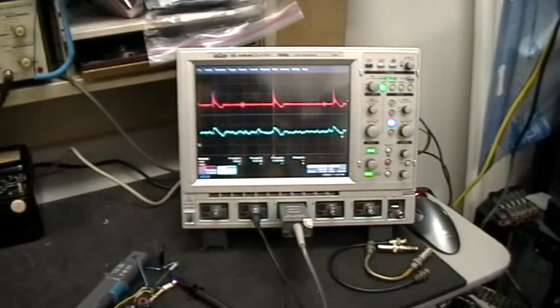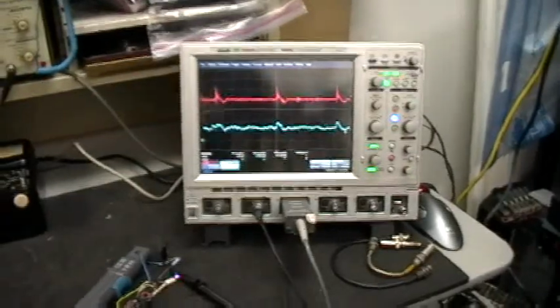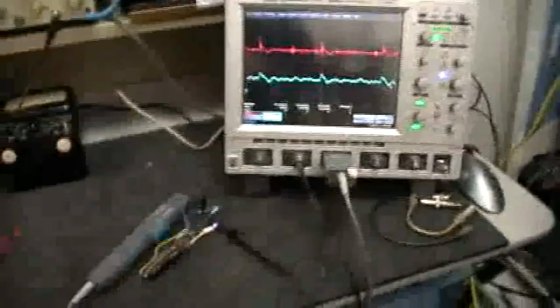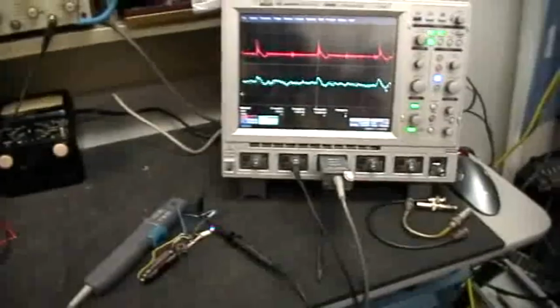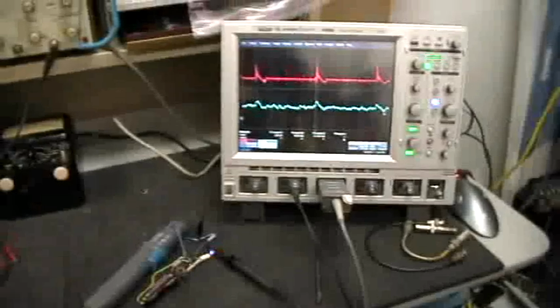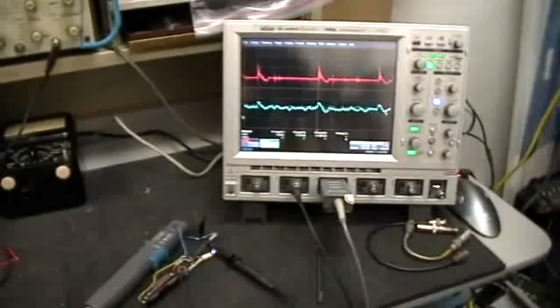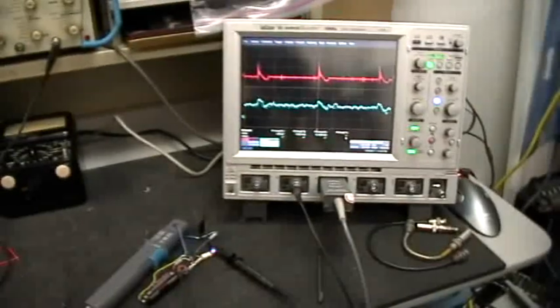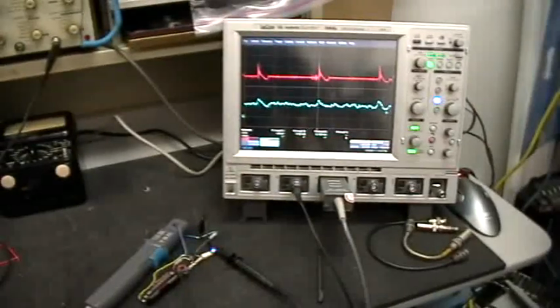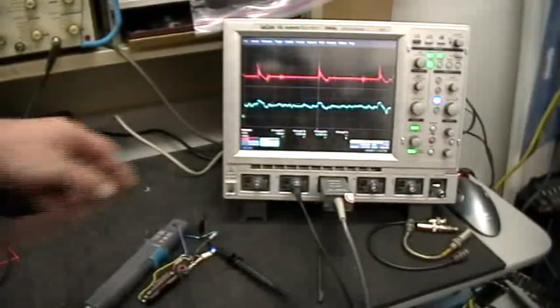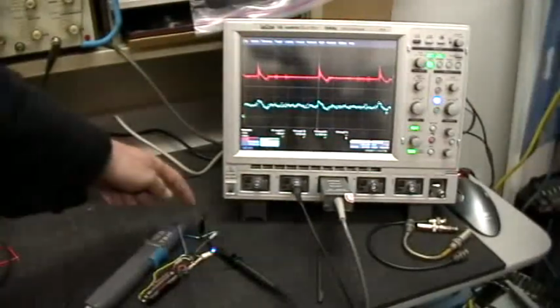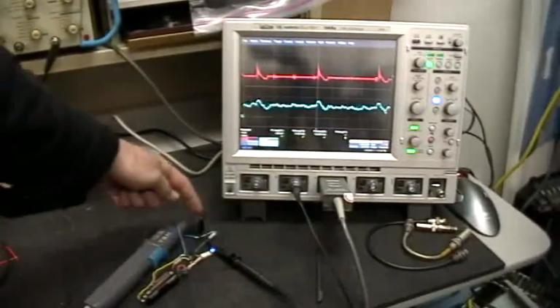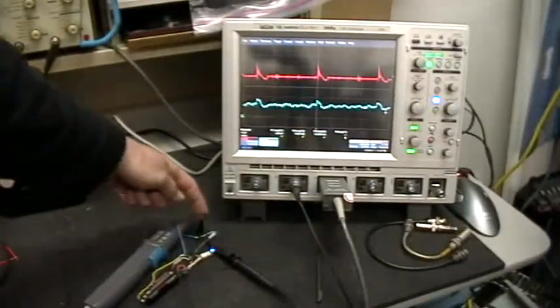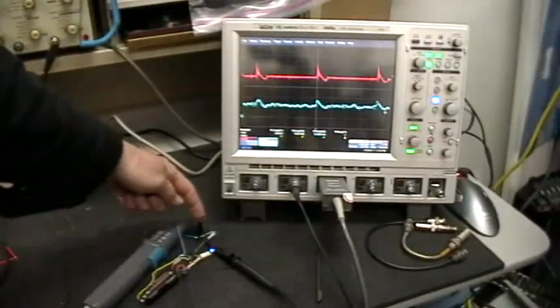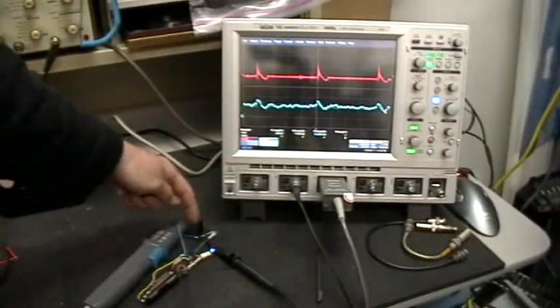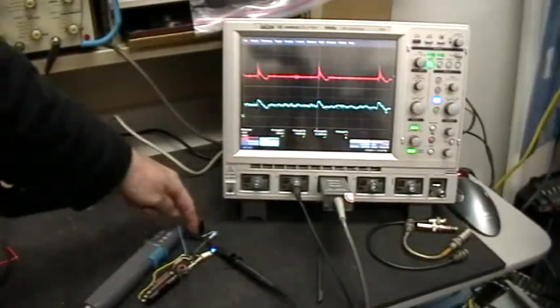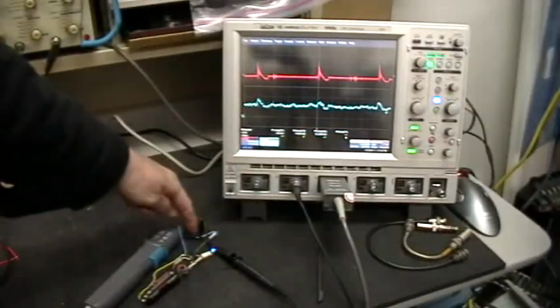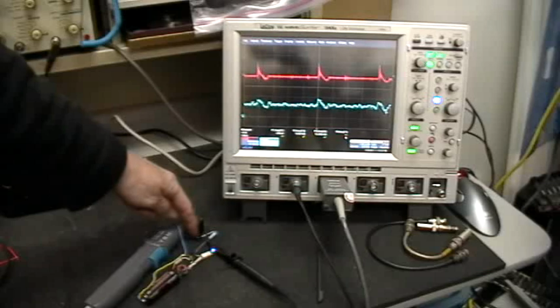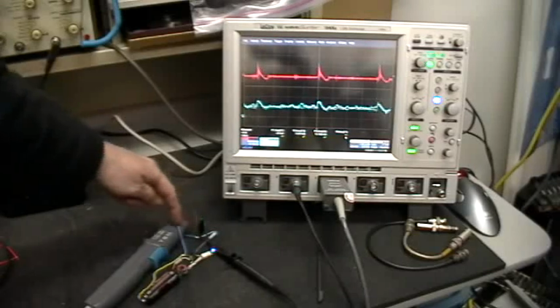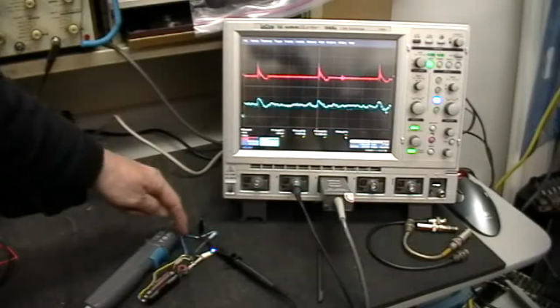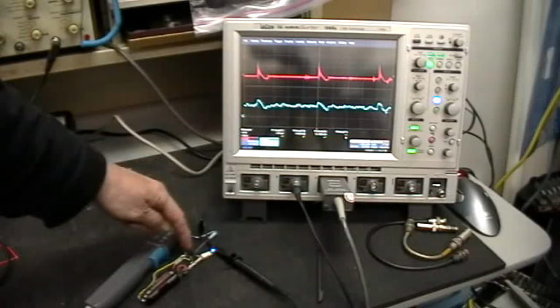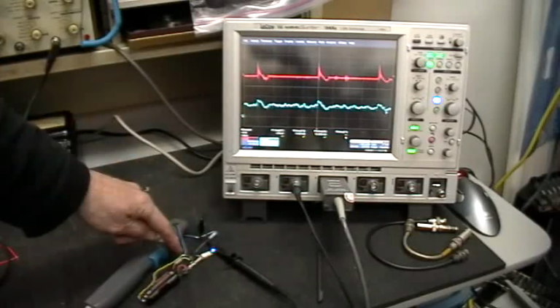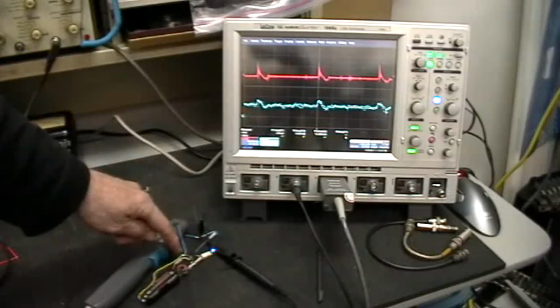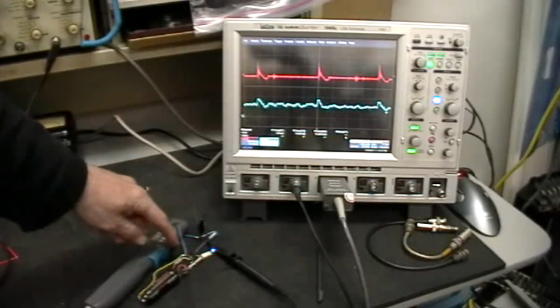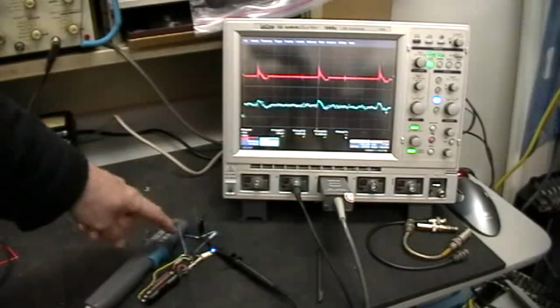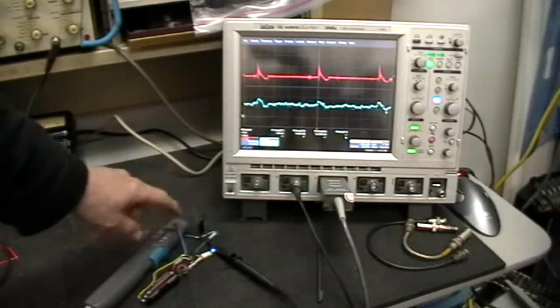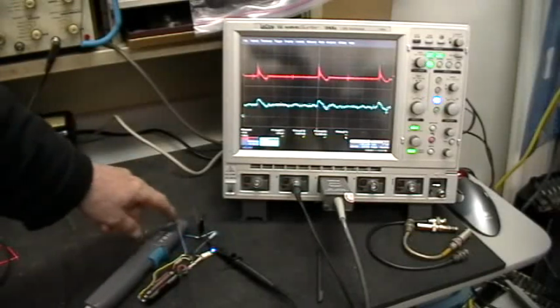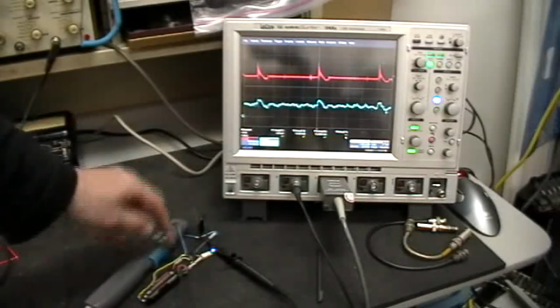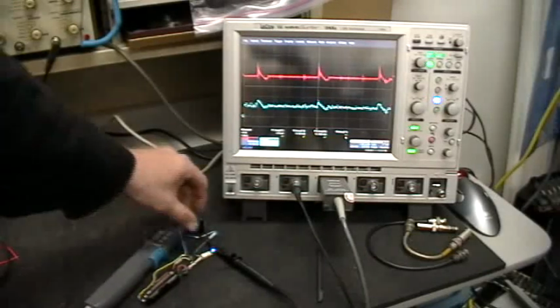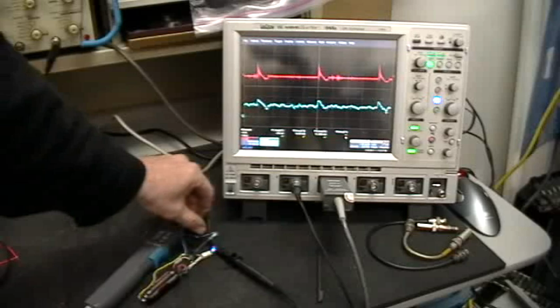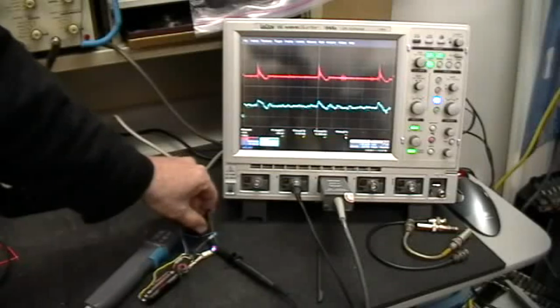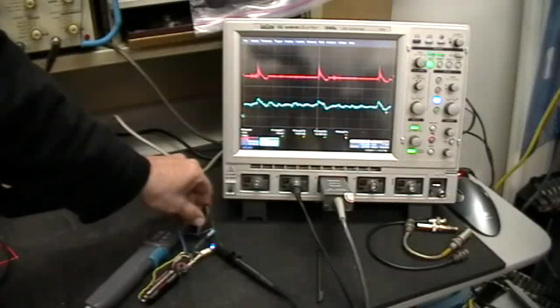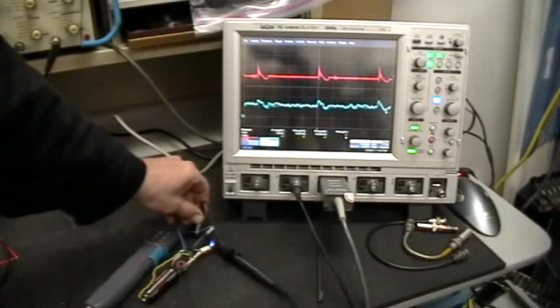What I'm going to do is take the ground reference lead here, which is hooked to this end of that blue wire, and just move it to the other end of this blue wire, like this.